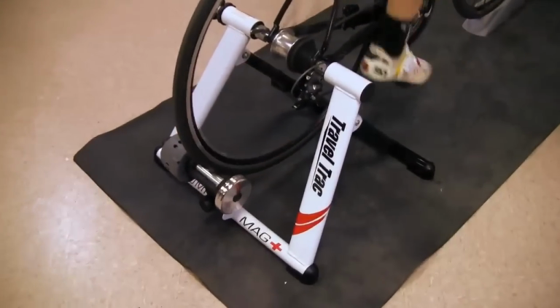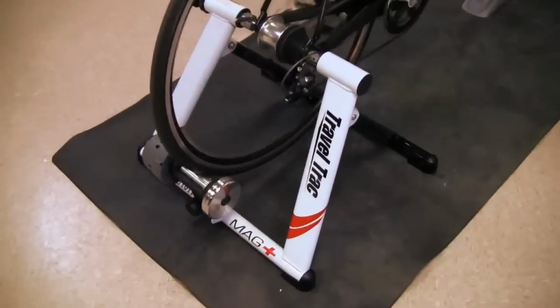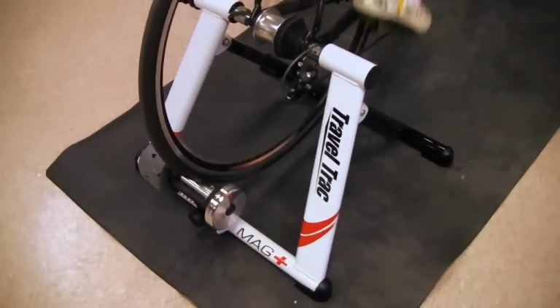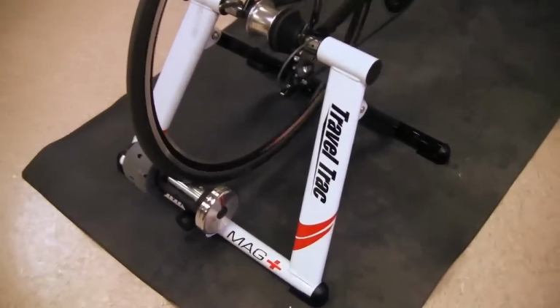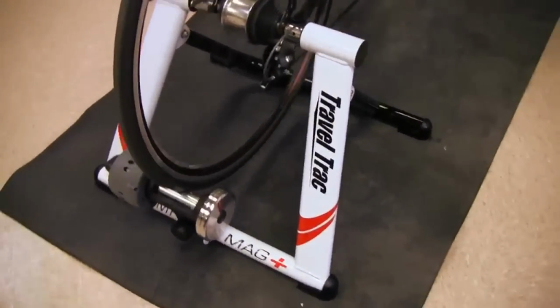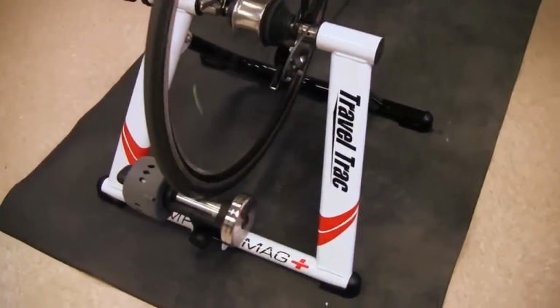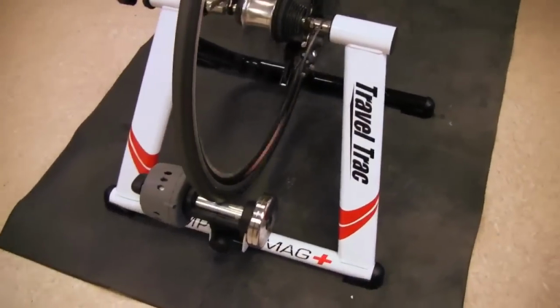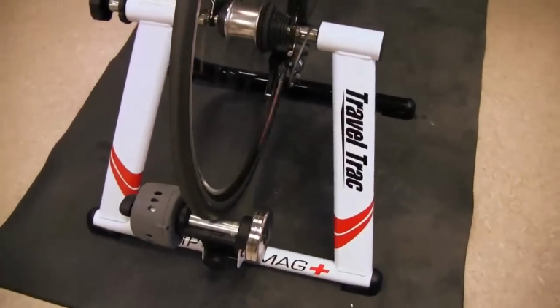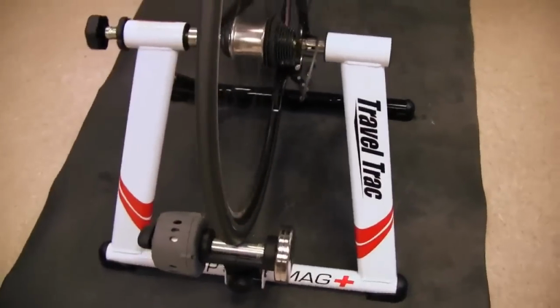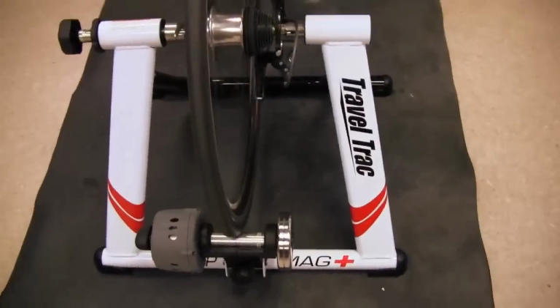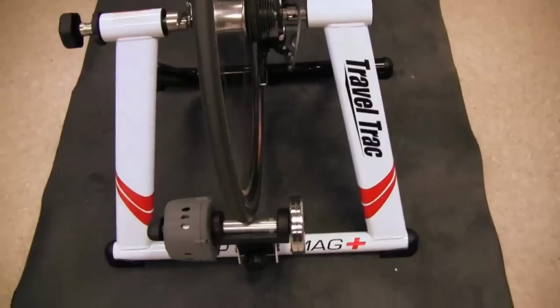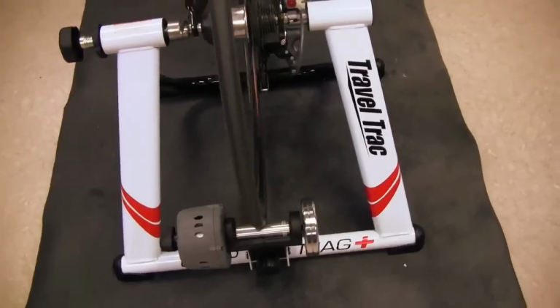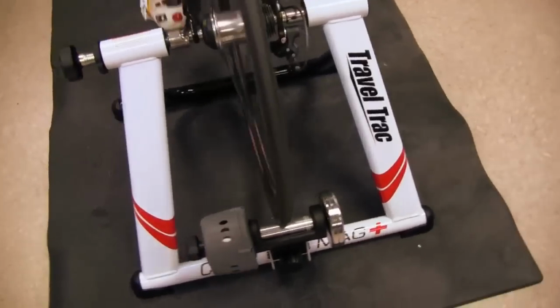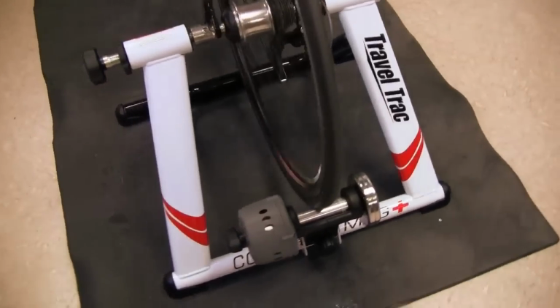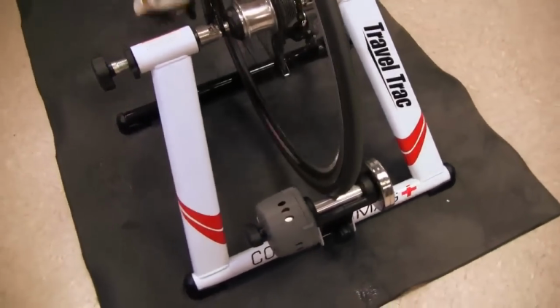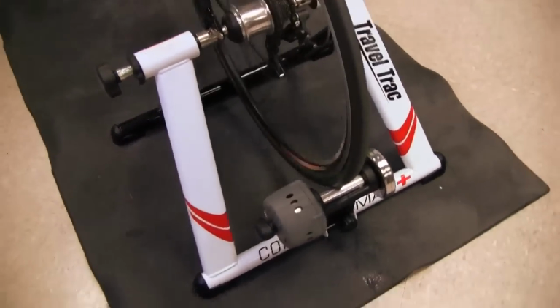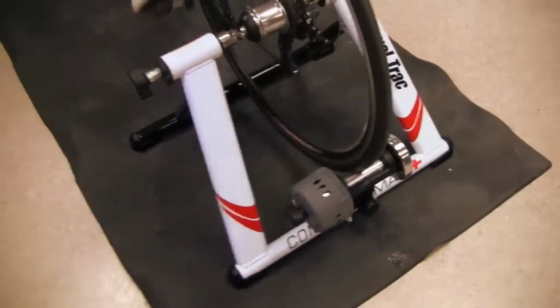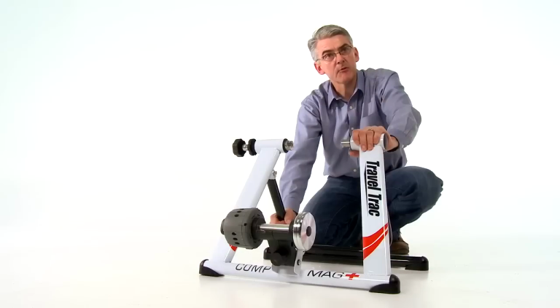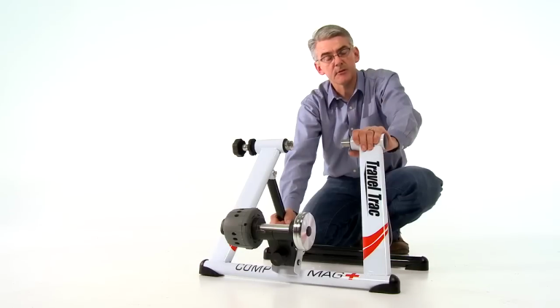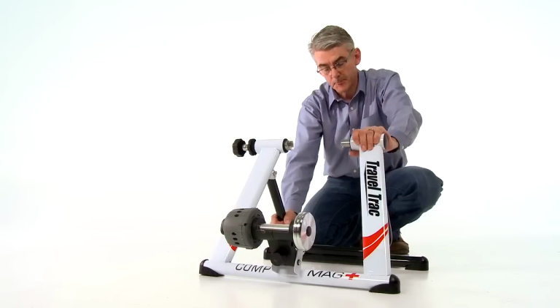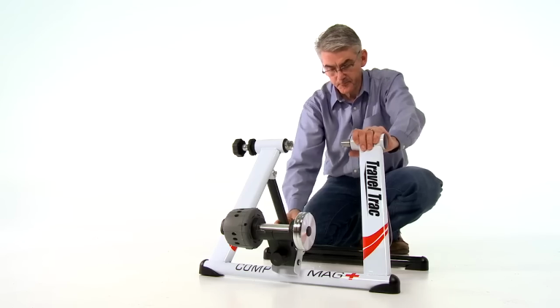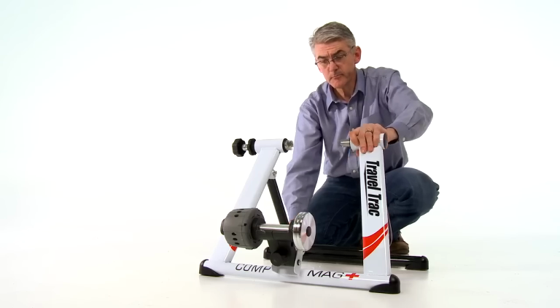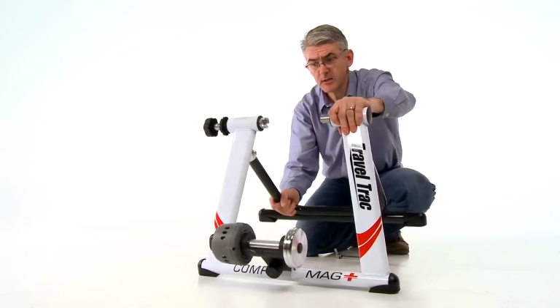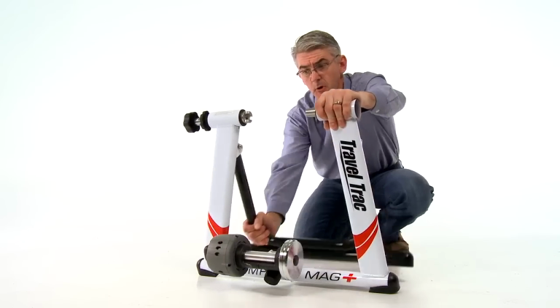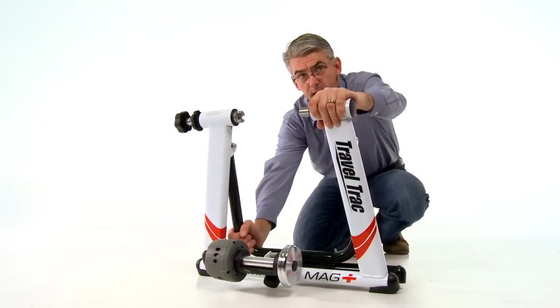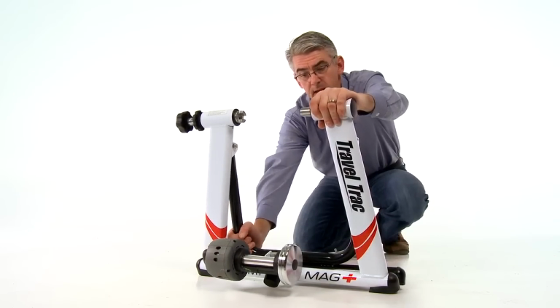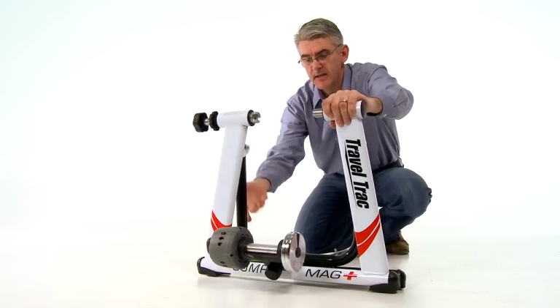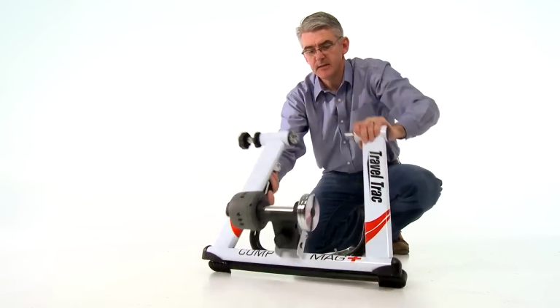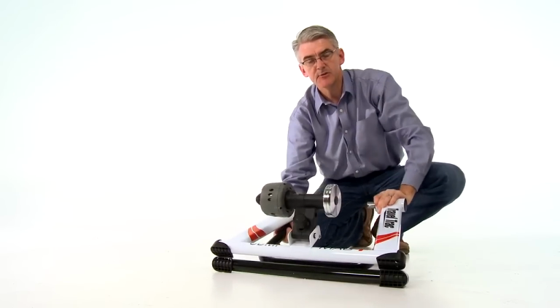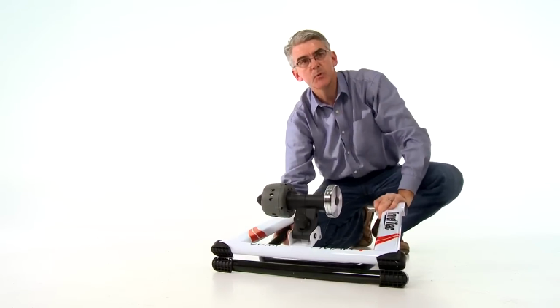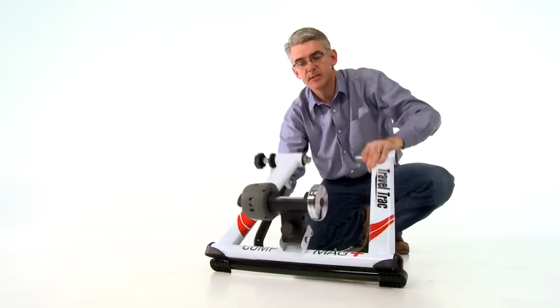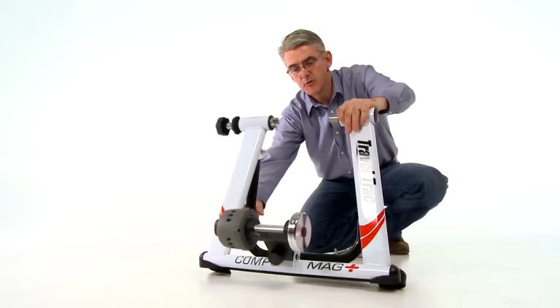It's got a wide stable steel base — rock-solid when doing intervals or a hard workout. The trainer doesn't move around on the floor. You've got a folding base for easy transport and easy storage.